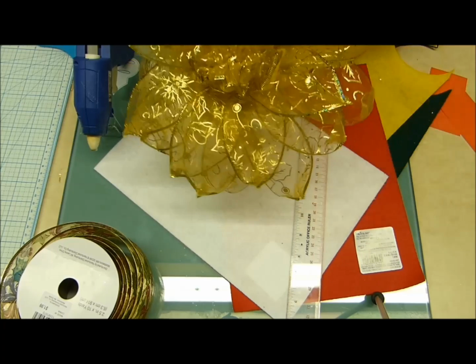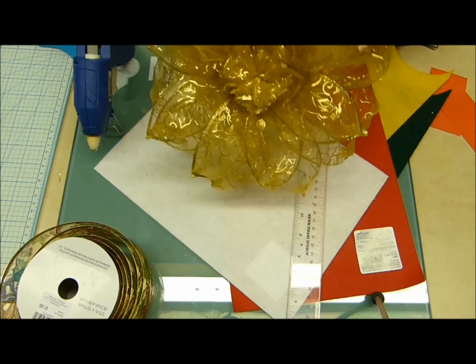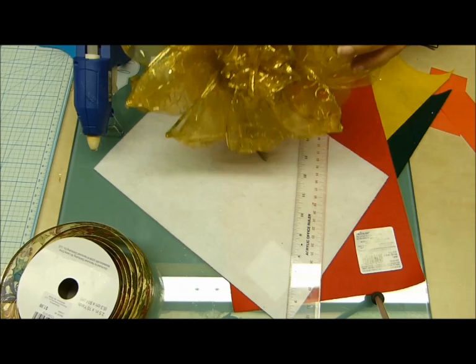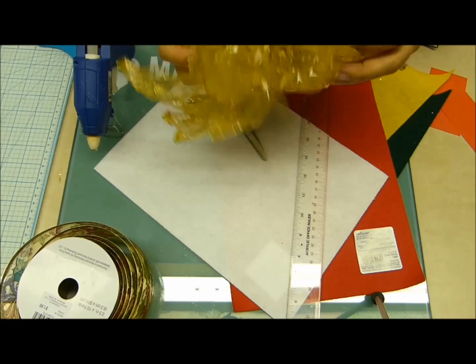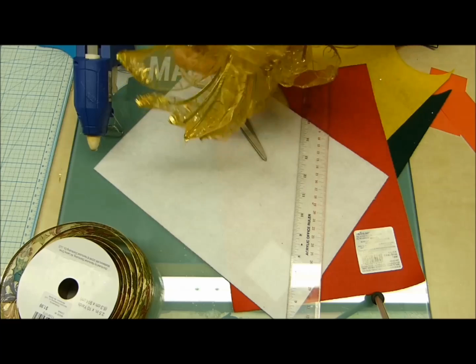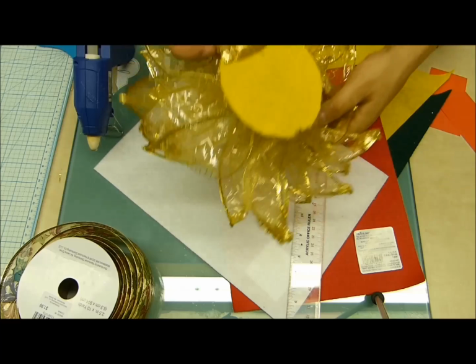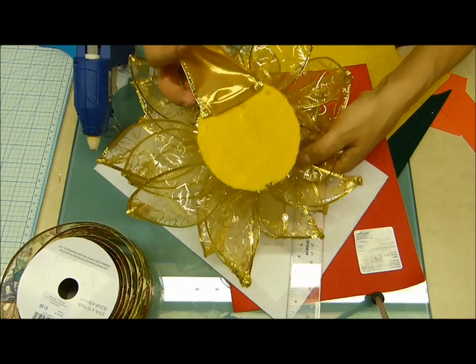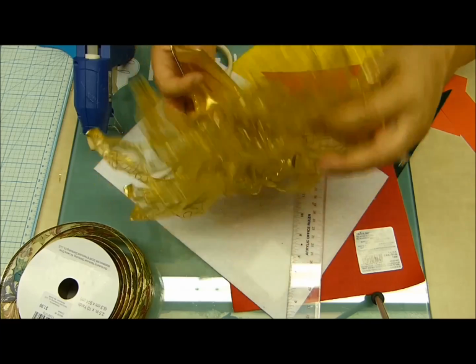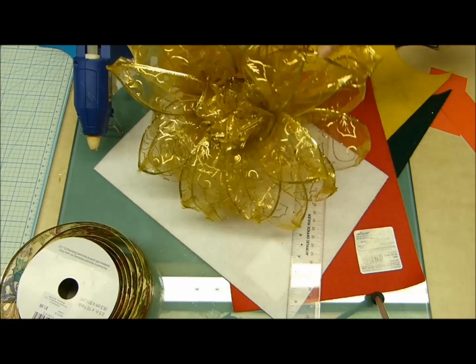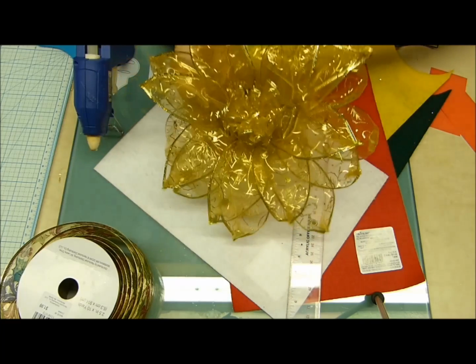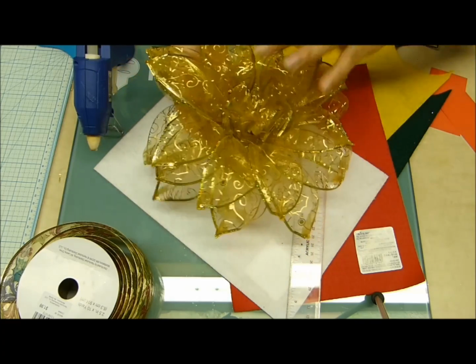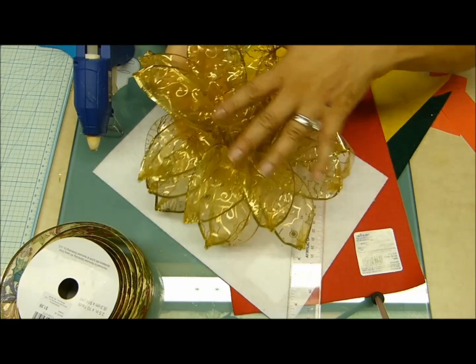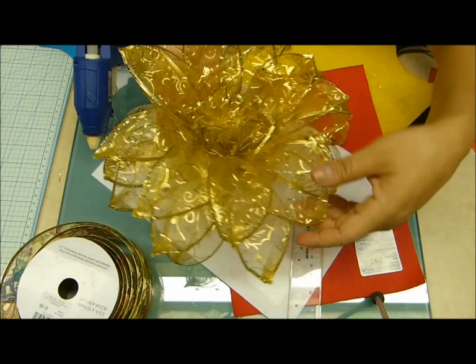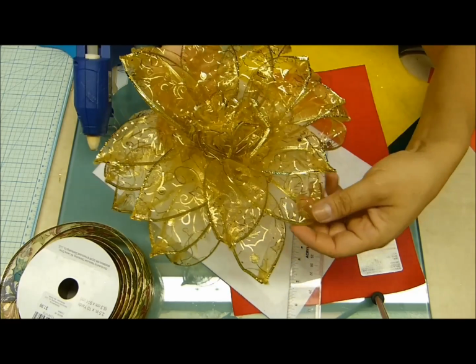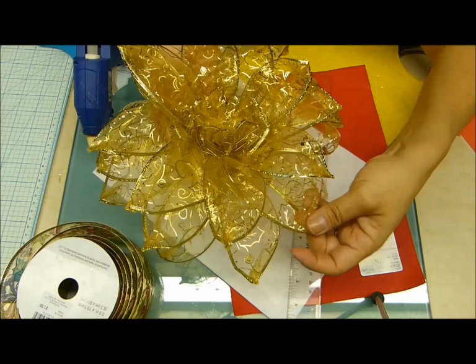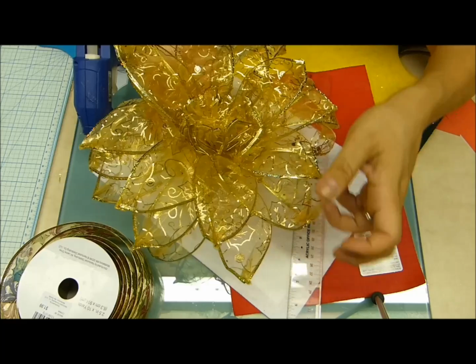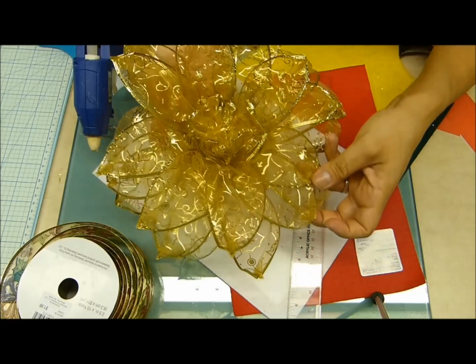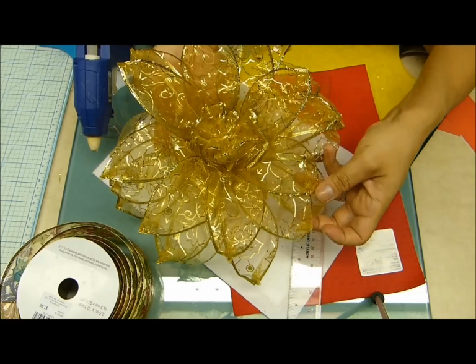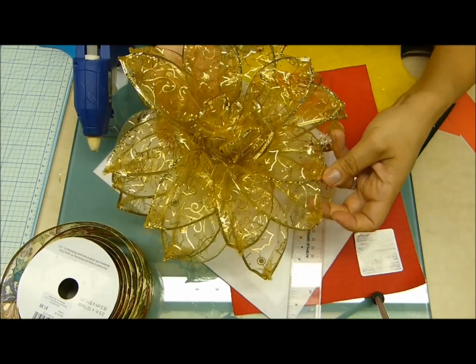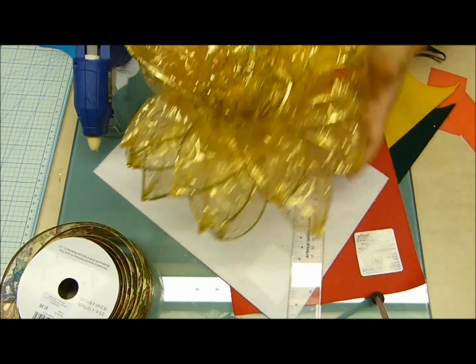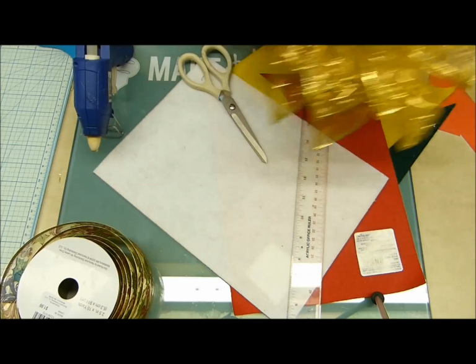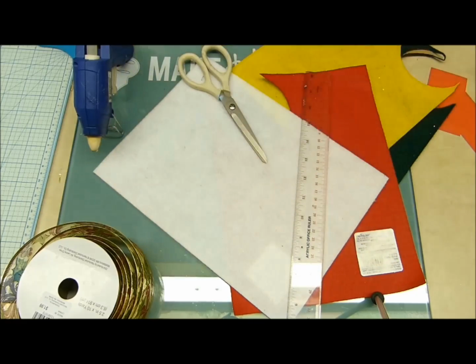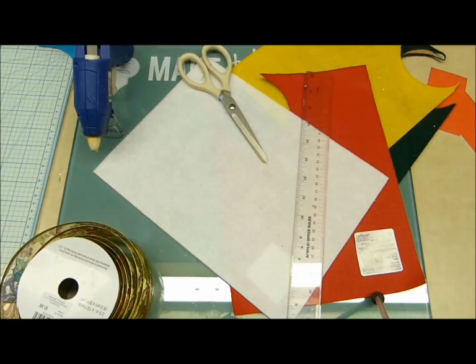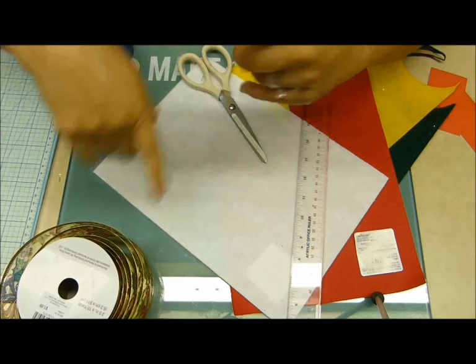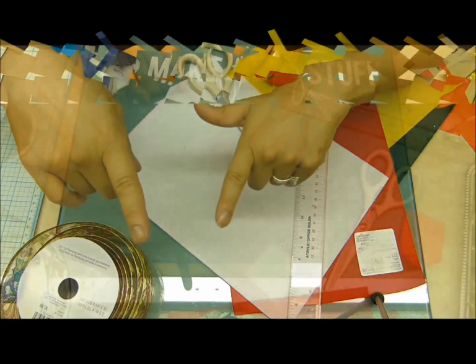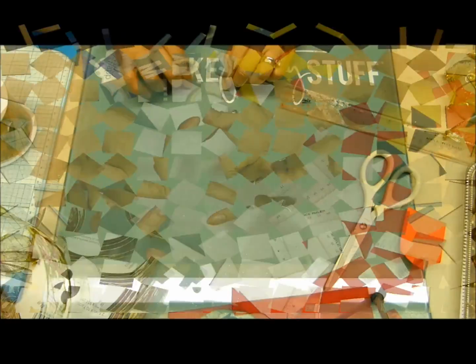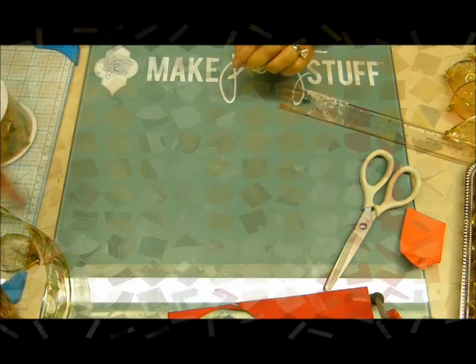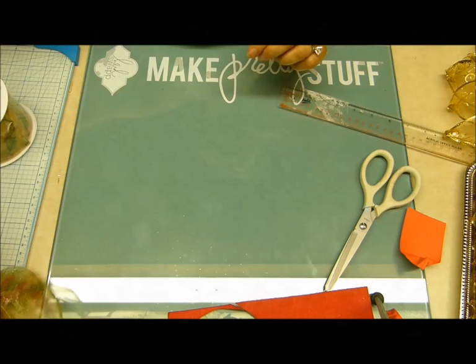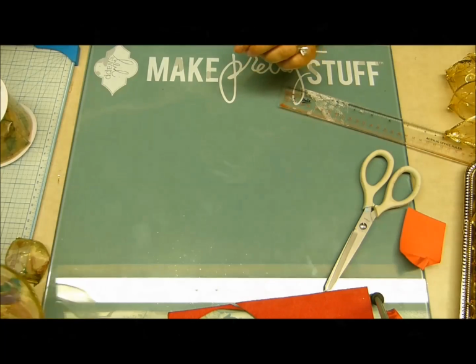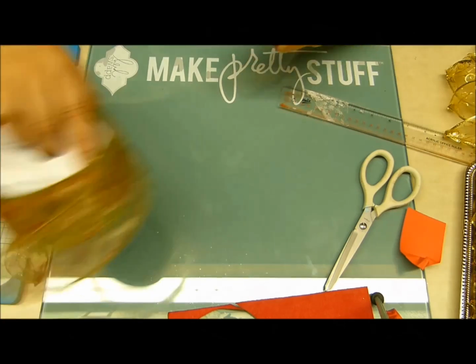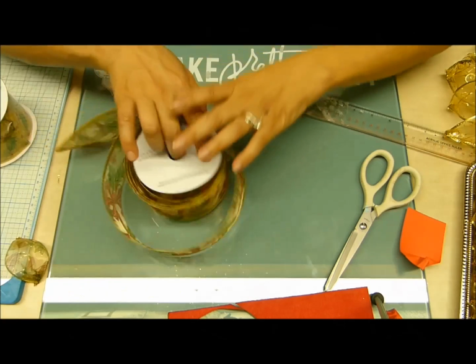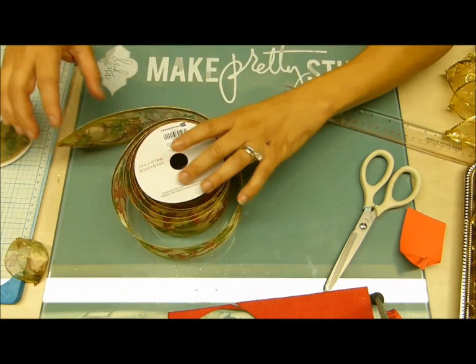Por ejemplo, yo aquí tengo fieltro amarillo para que me combine con esta hermosa cinta transparente dorada. Entonces, no siendo más, empecemos con esta flor tan hermosa.